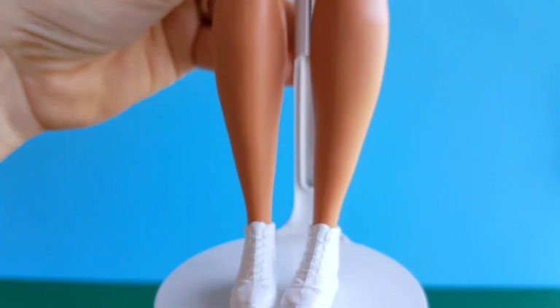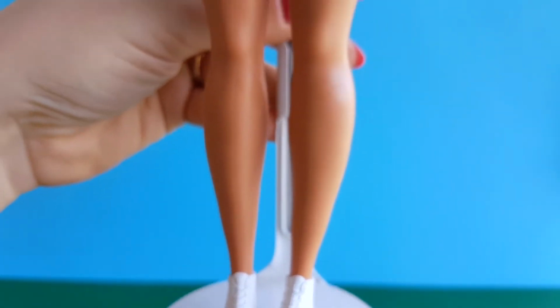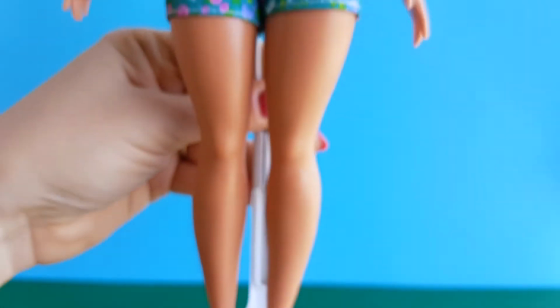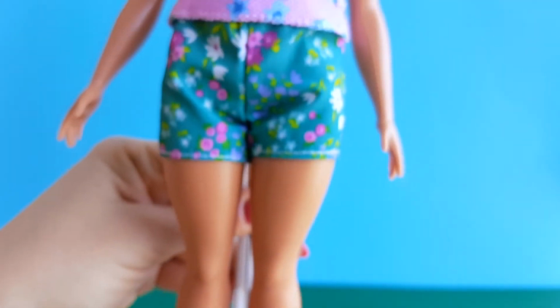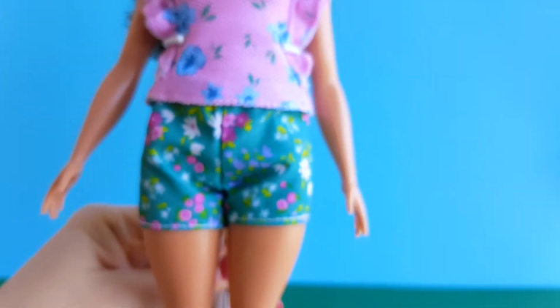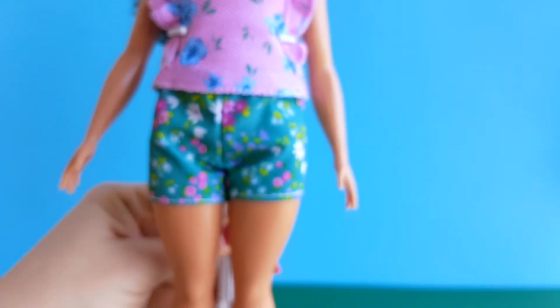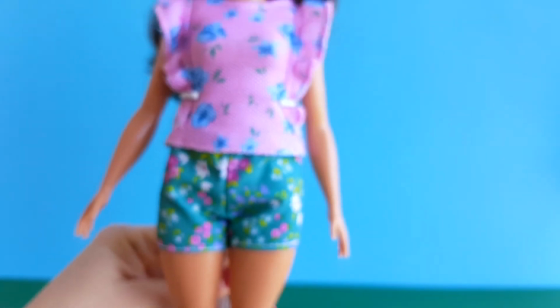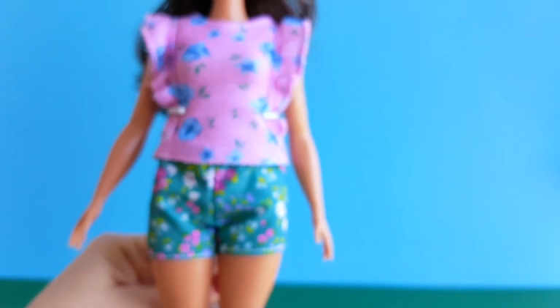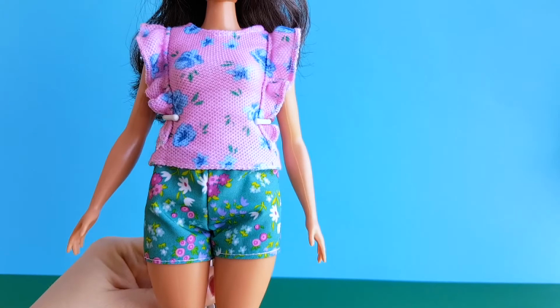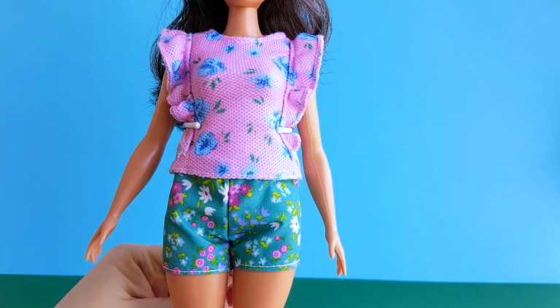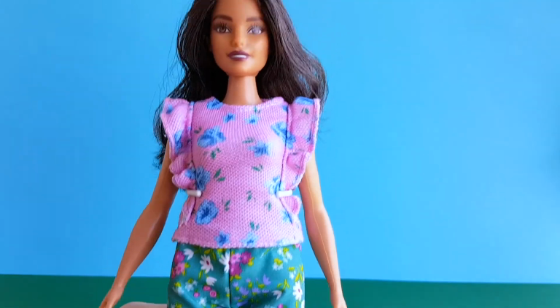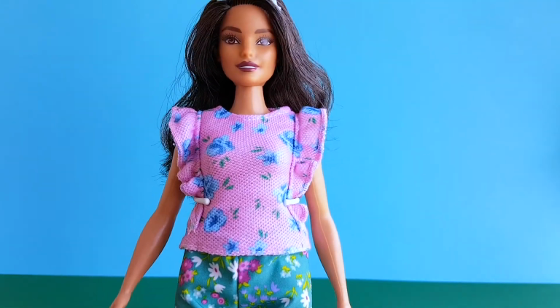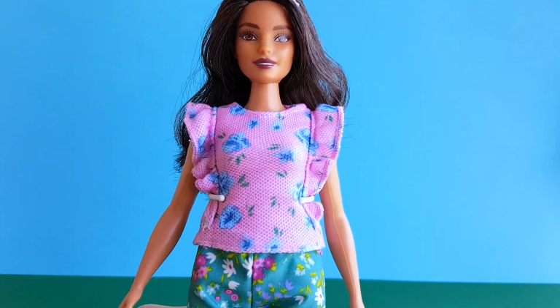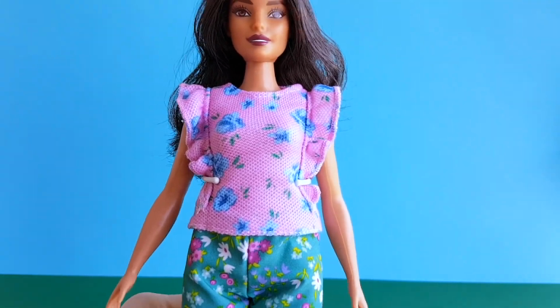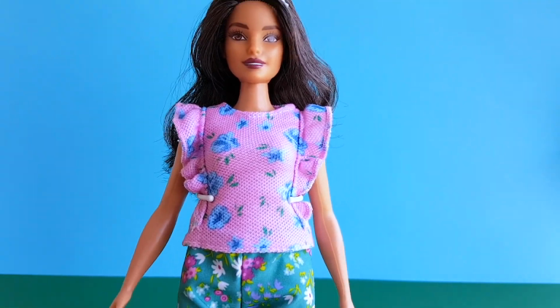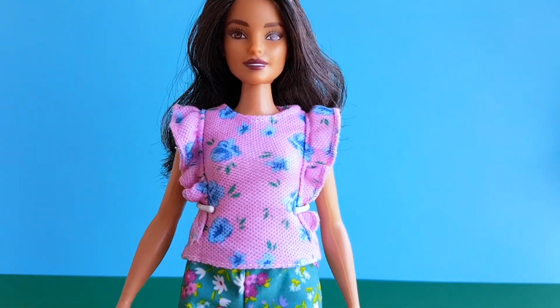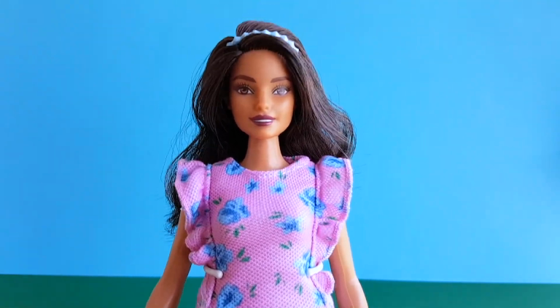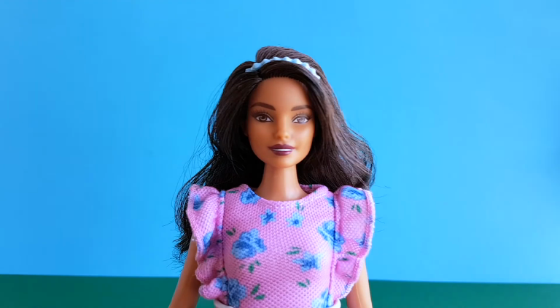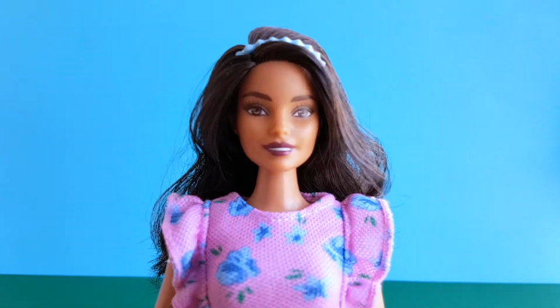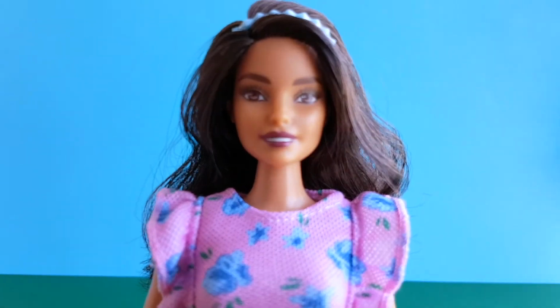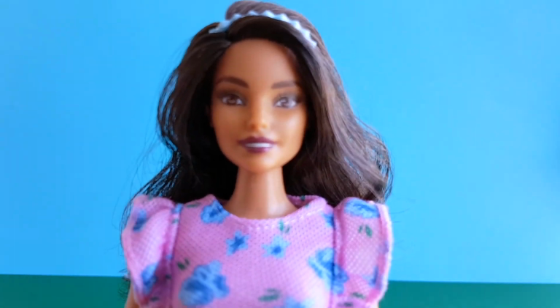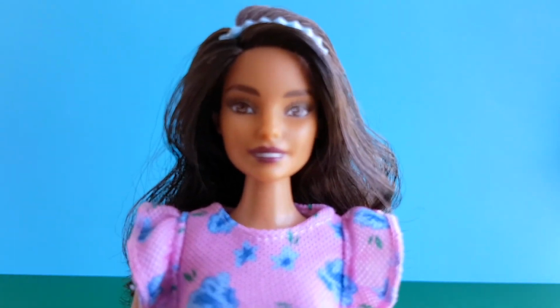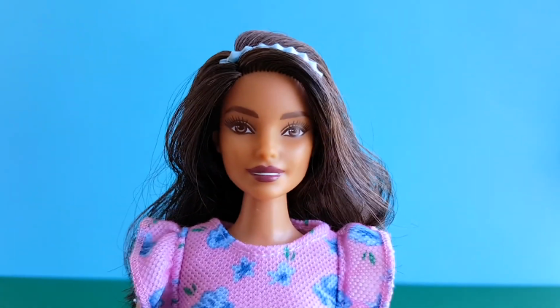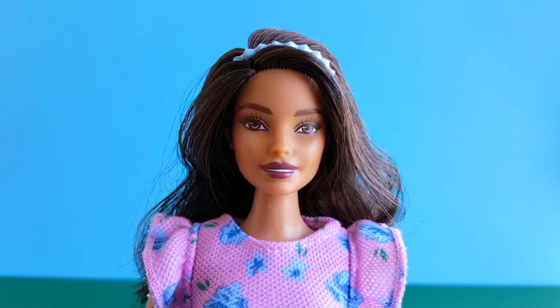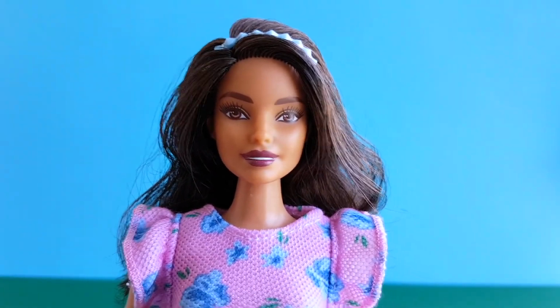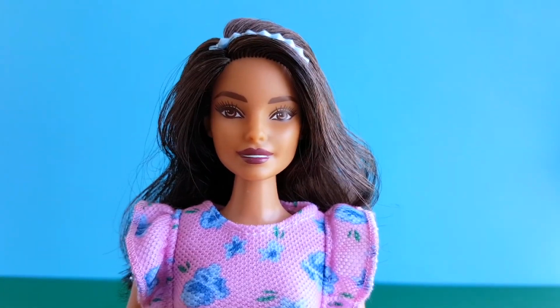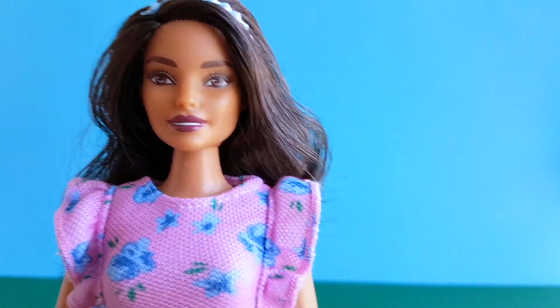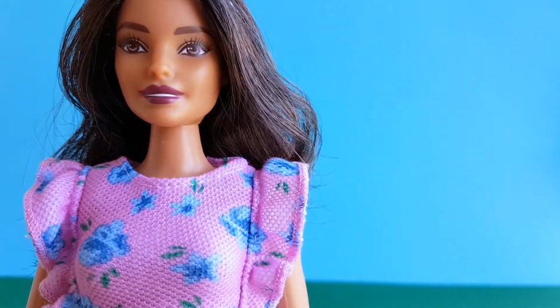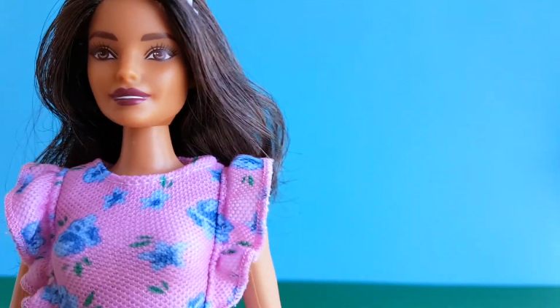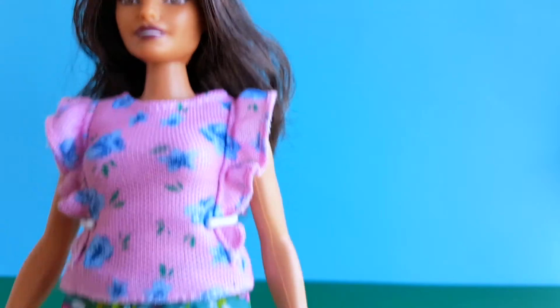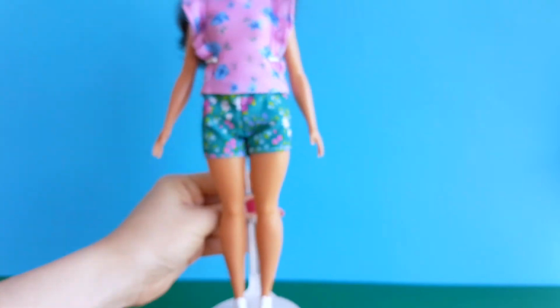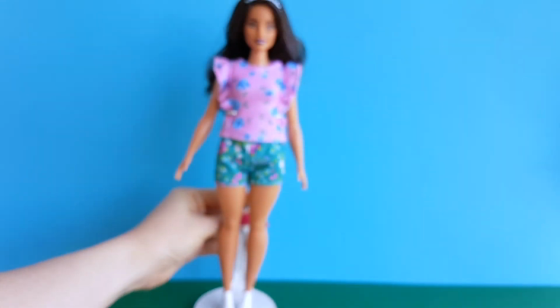To be honest, I'm not very fond of her outfit and I'm definitely going to change her clothes. But I think that she has a beautiful face and body, and she is now one of my favorite Fashionistas.